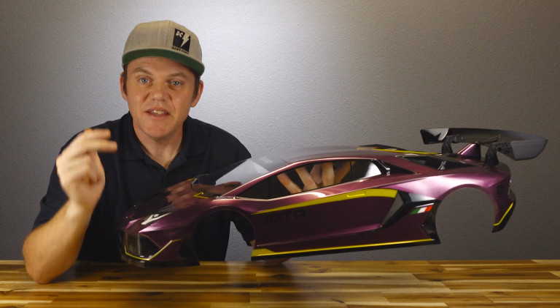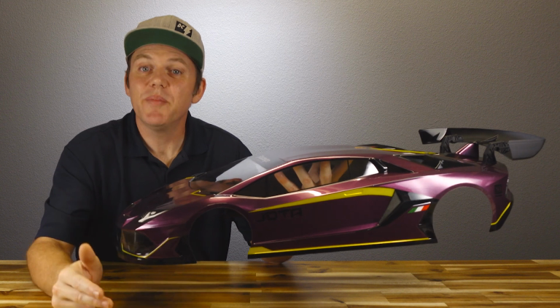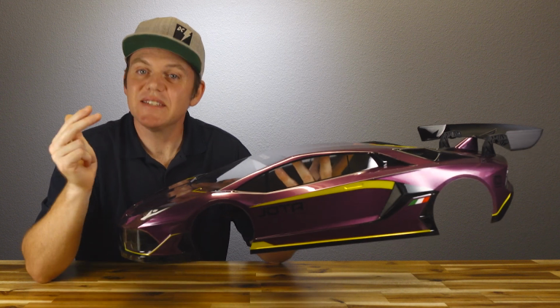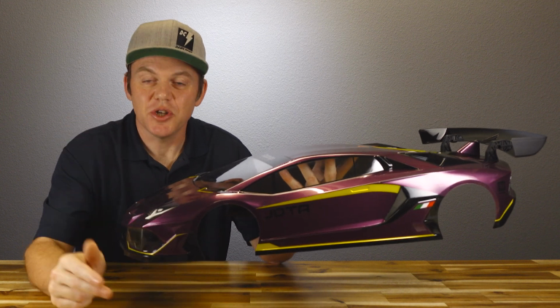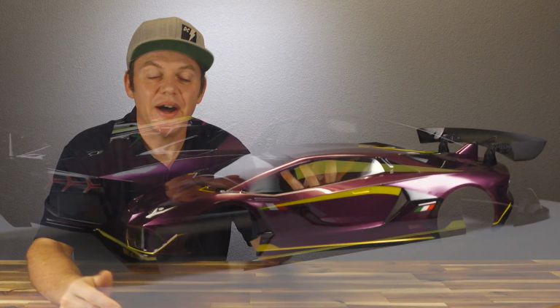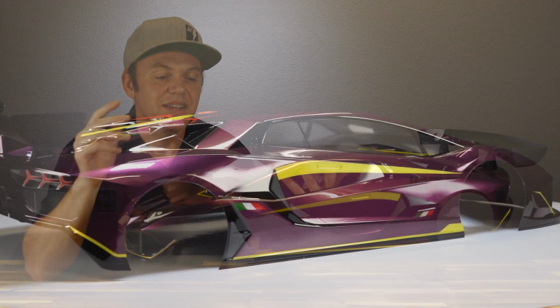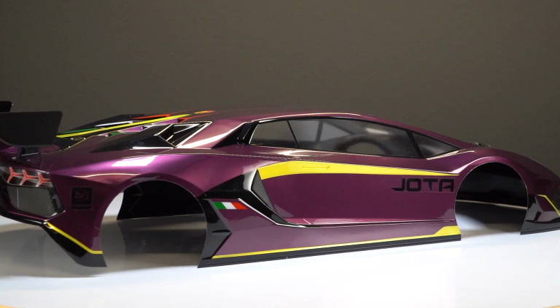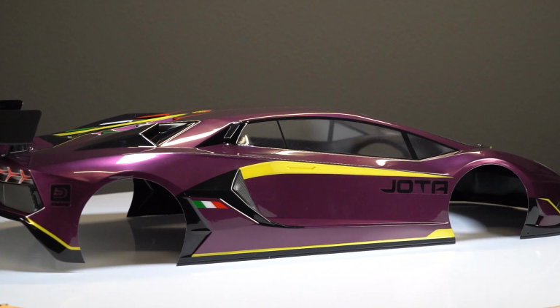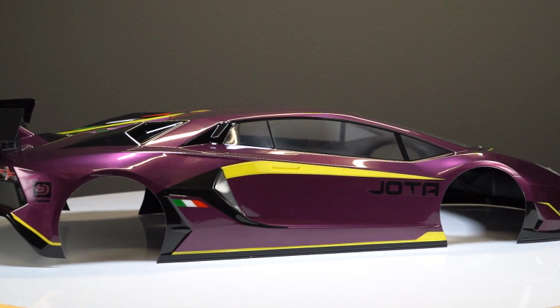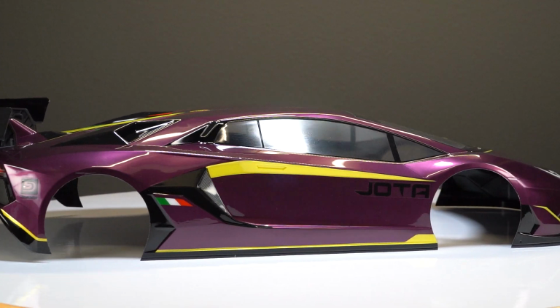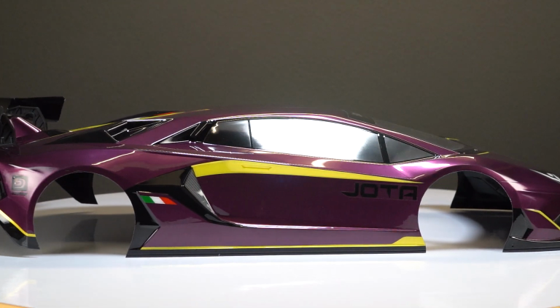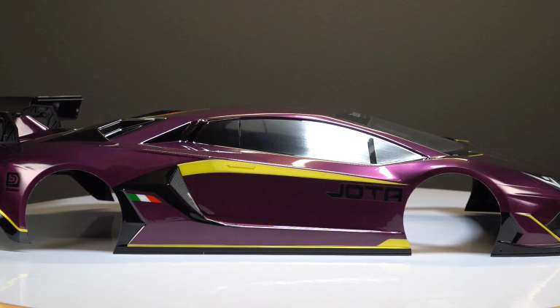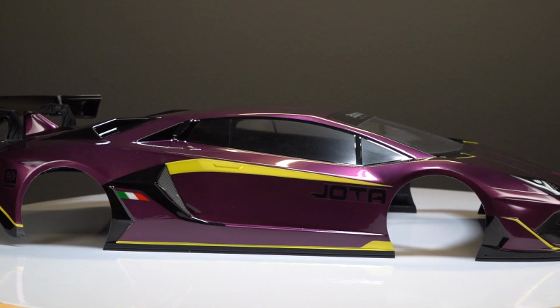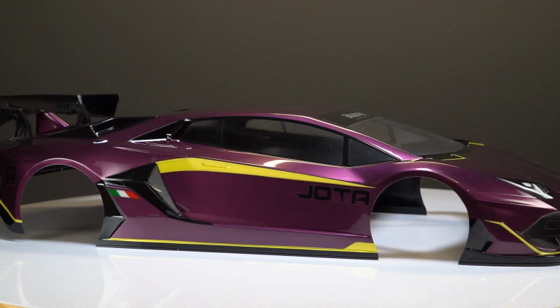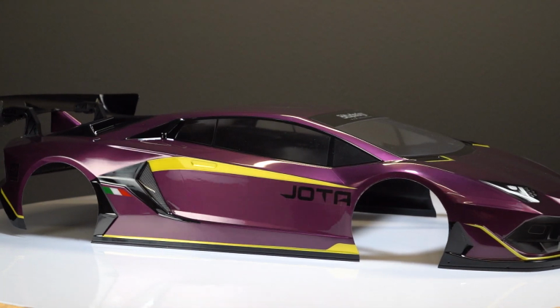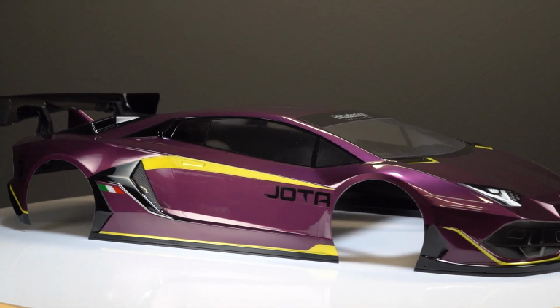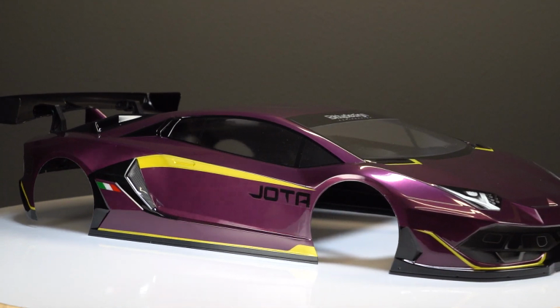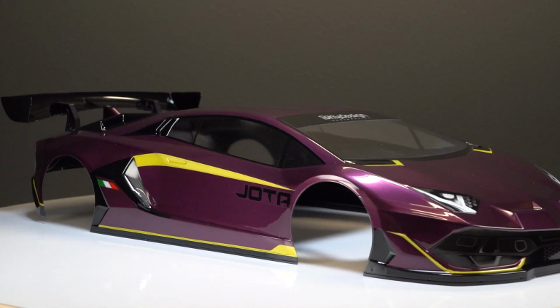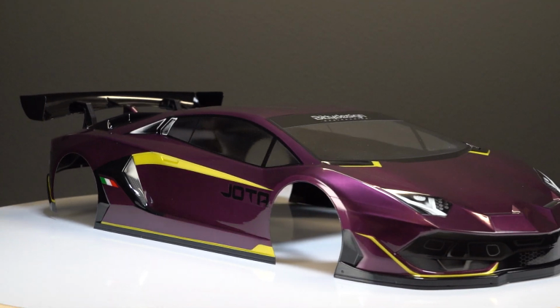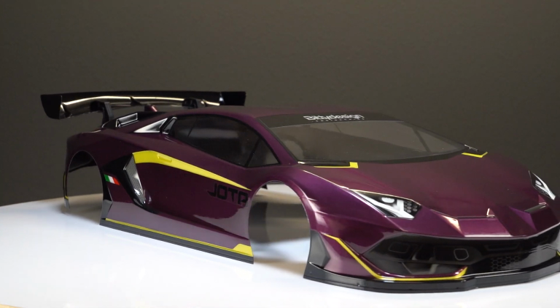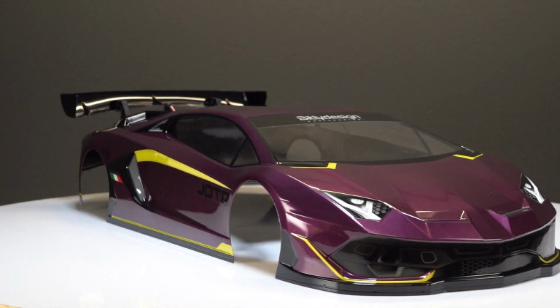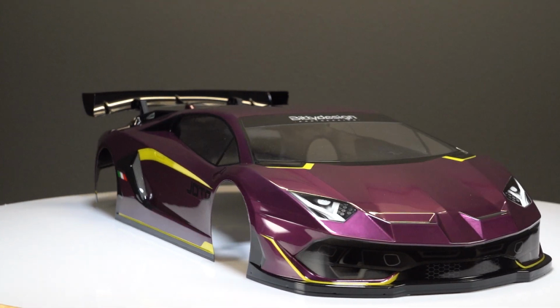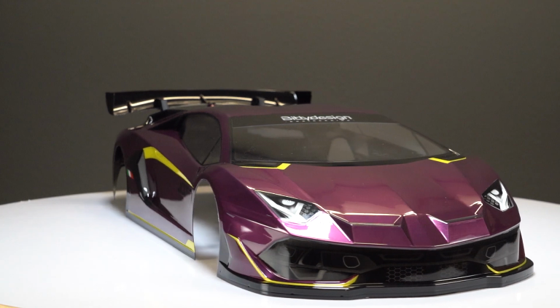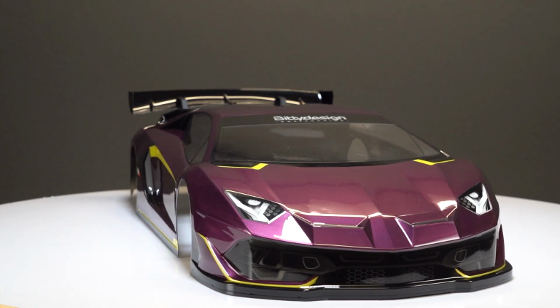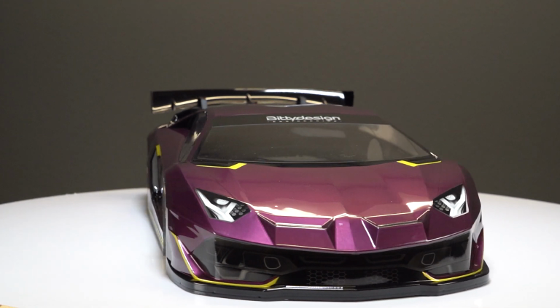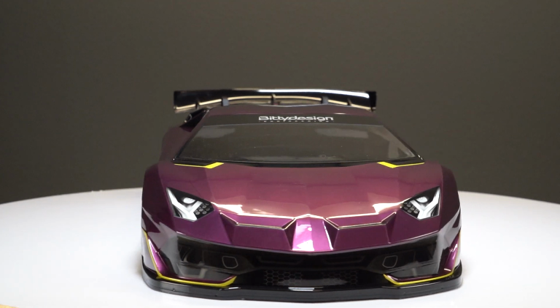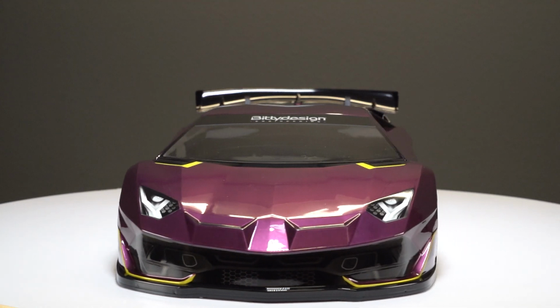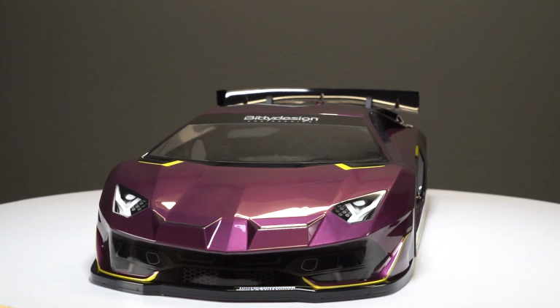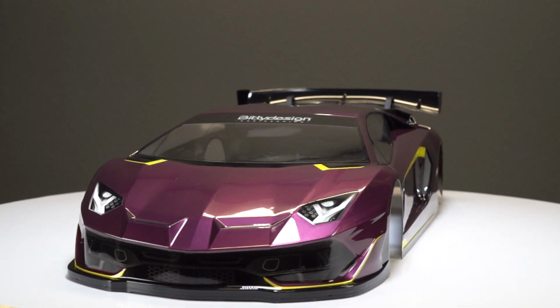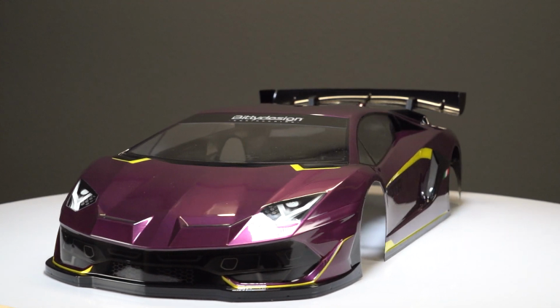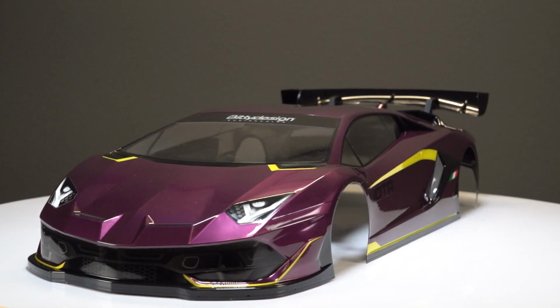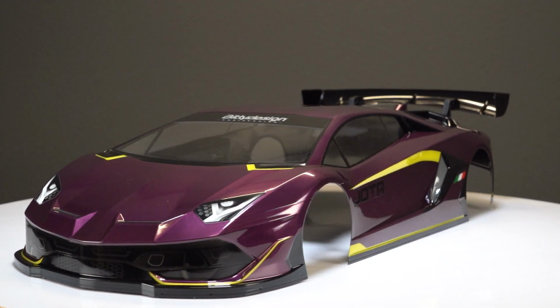This is the Biddy Design Jota body and it's absolutely stunning. This particular body has been custom painted by Biddy Design, but these bodies are typically sold clear and untrimmed. They're made out of Italy from 1.5 millimeter thick lexan material.